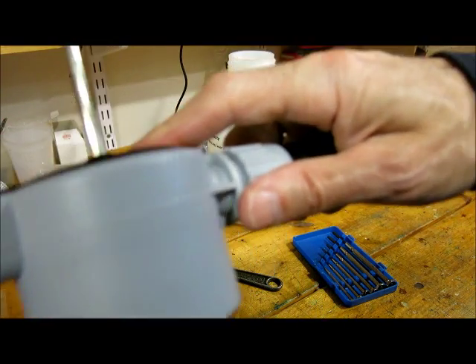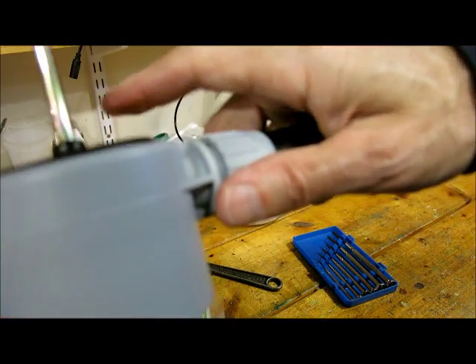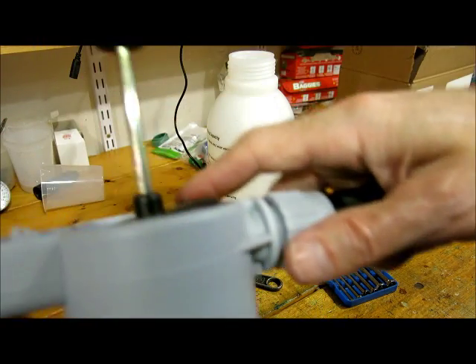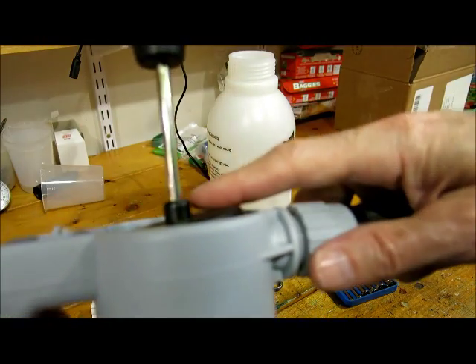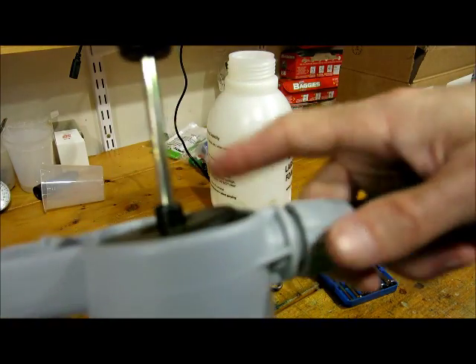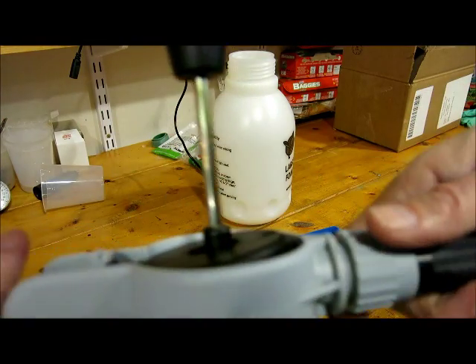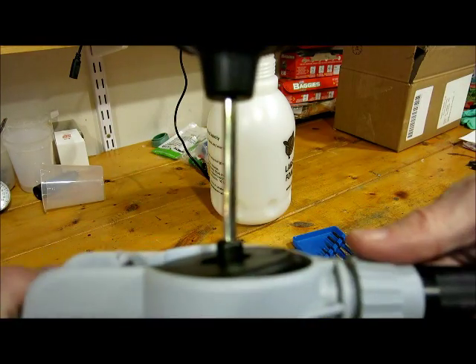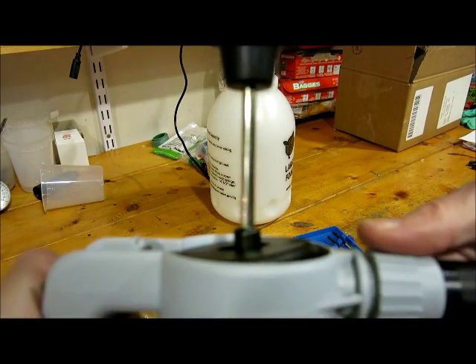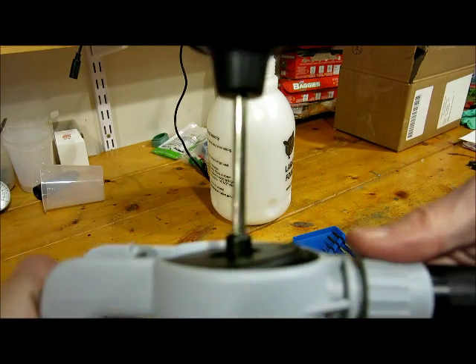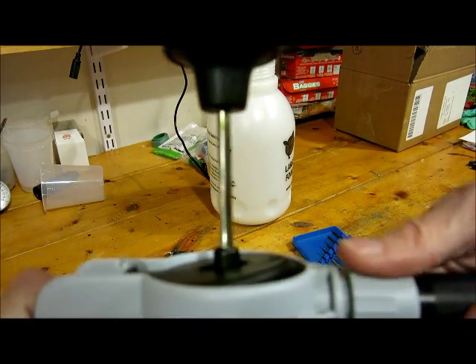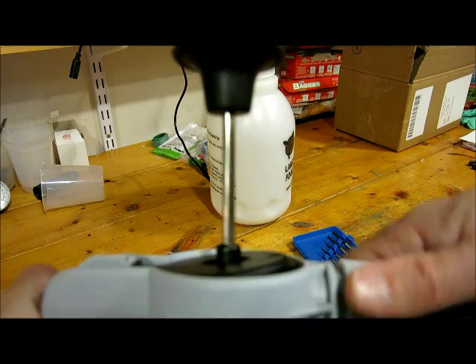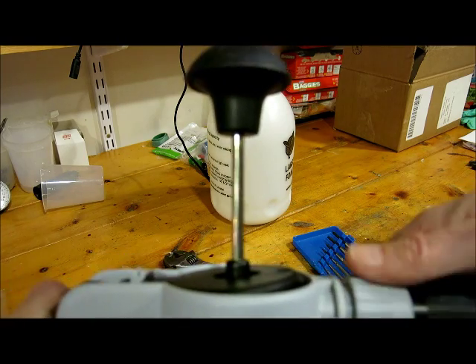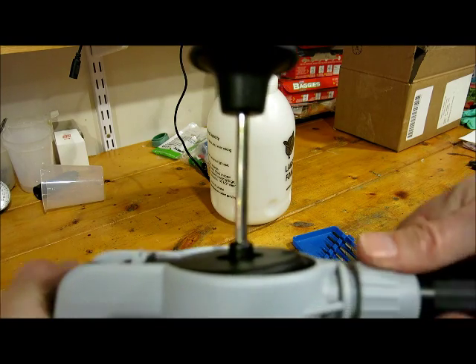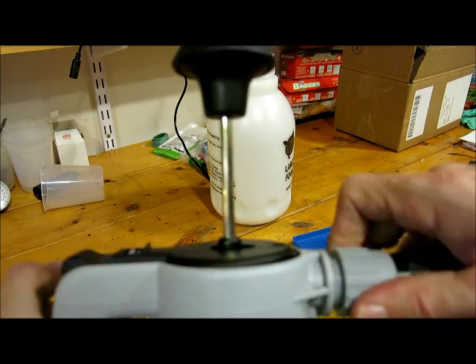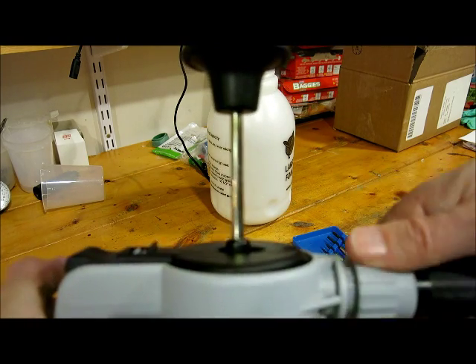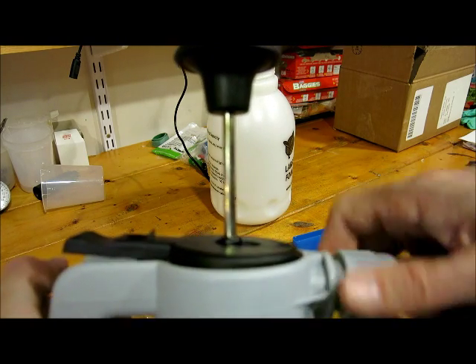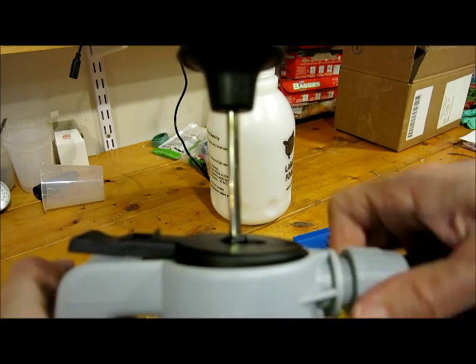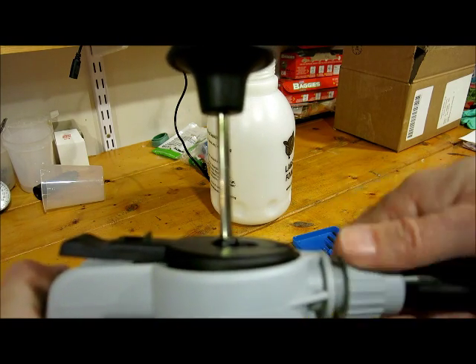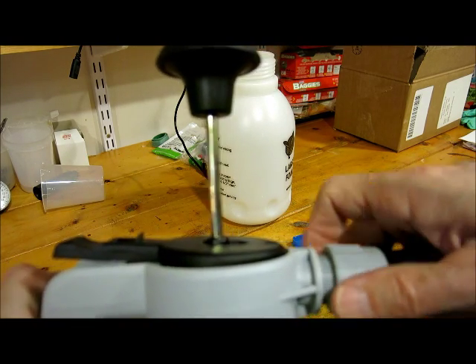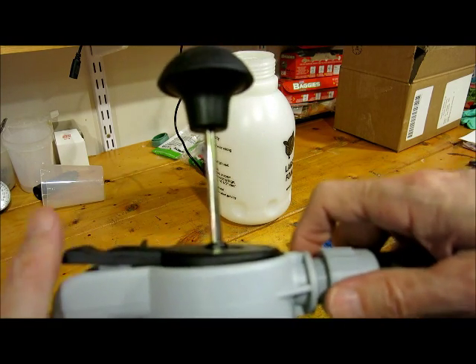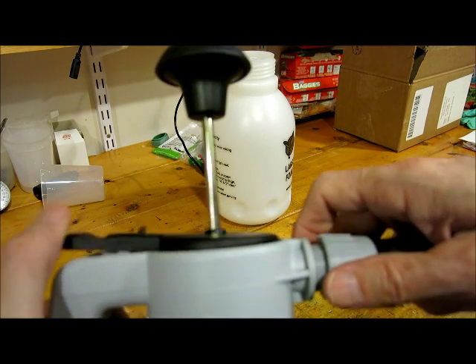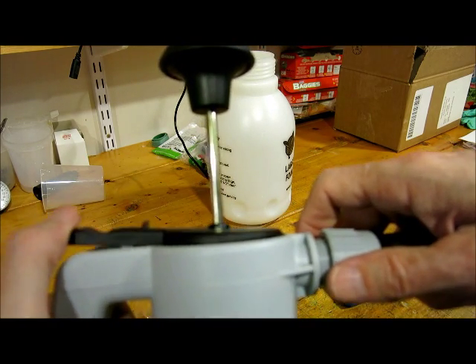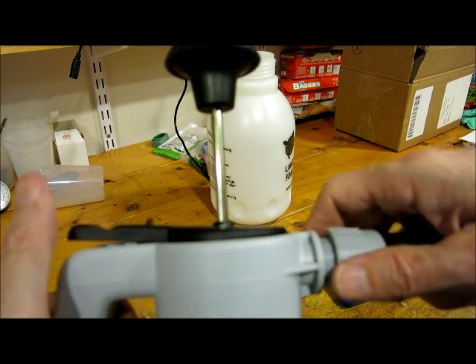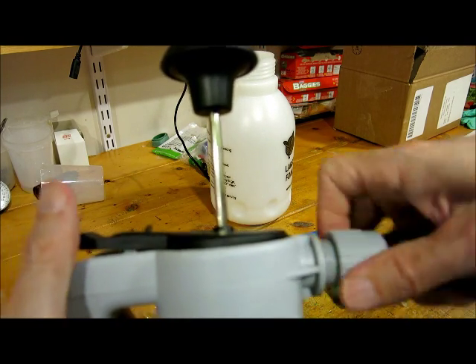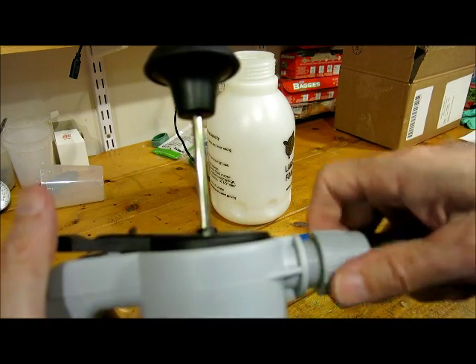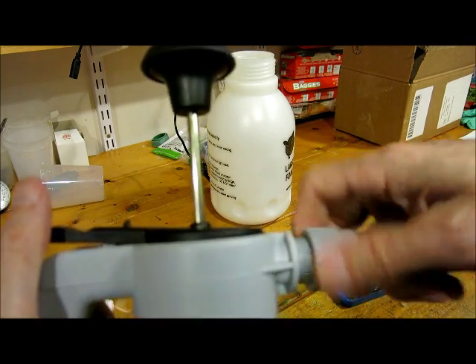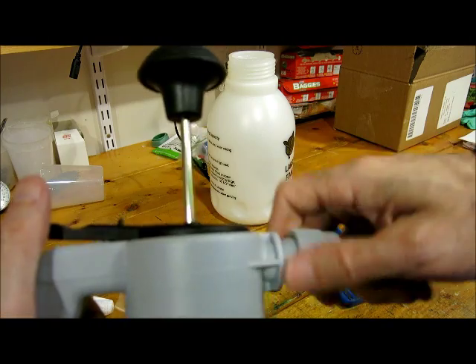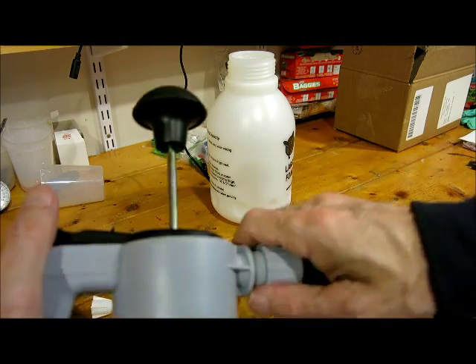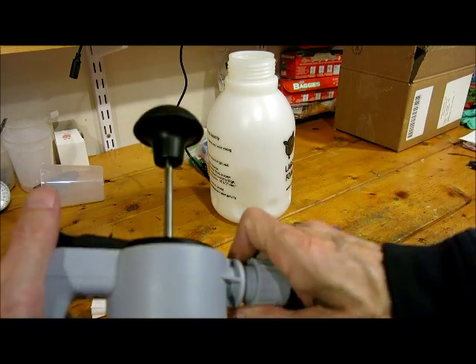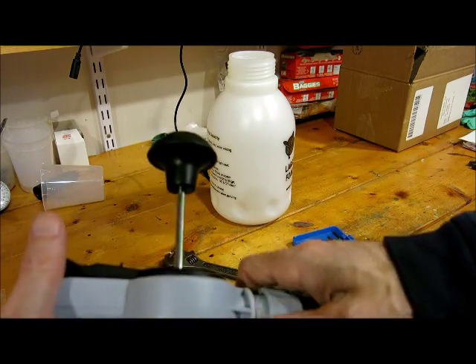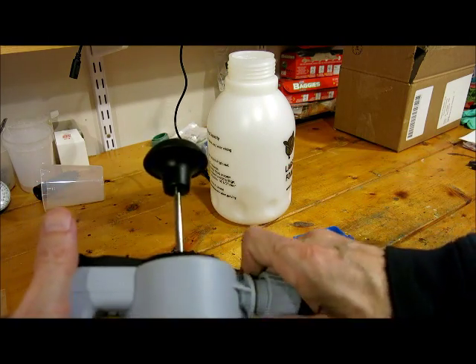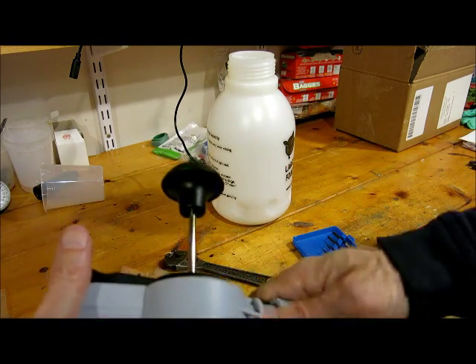Just so you can slide the black piece back on. And then you'll know you've got it on right if it rises back up like this and starts functioning properly.